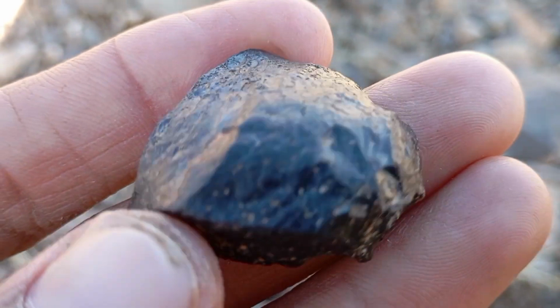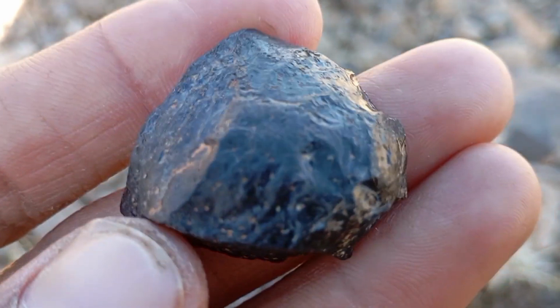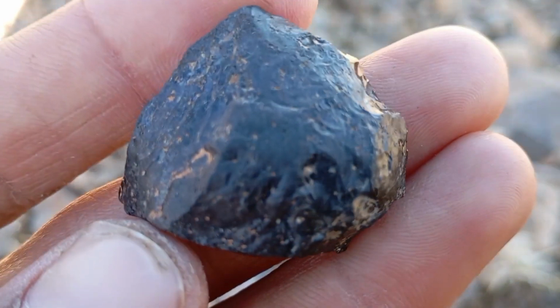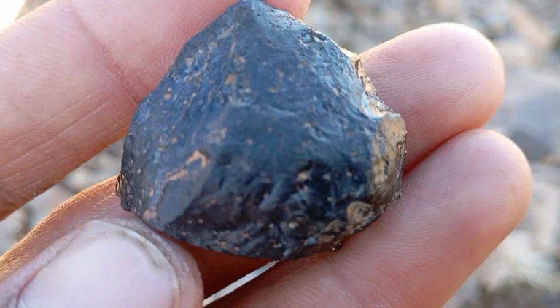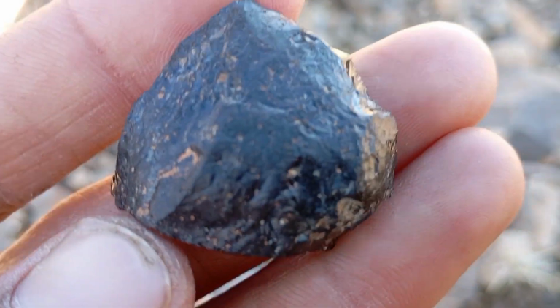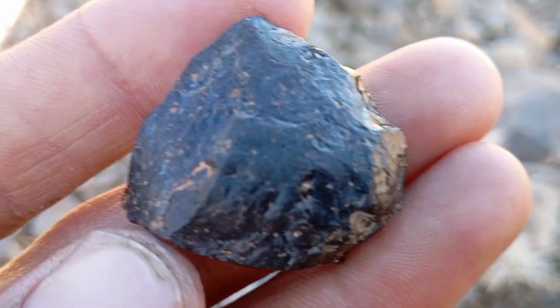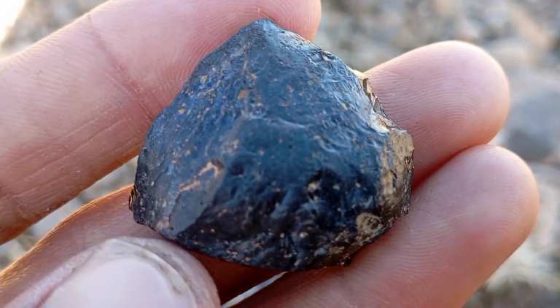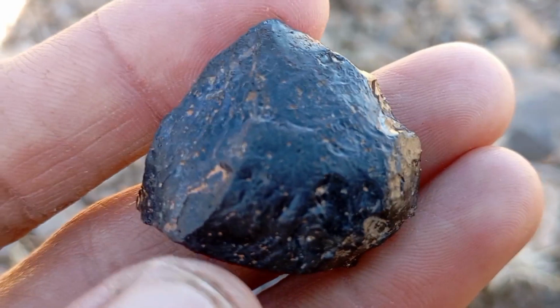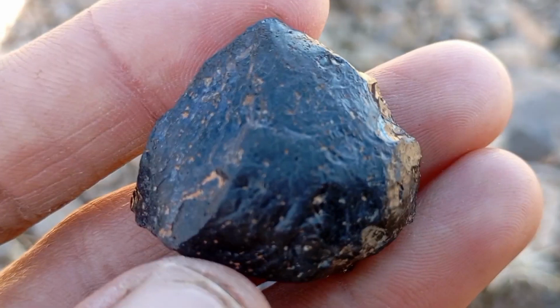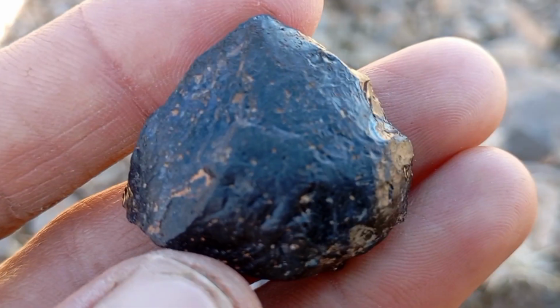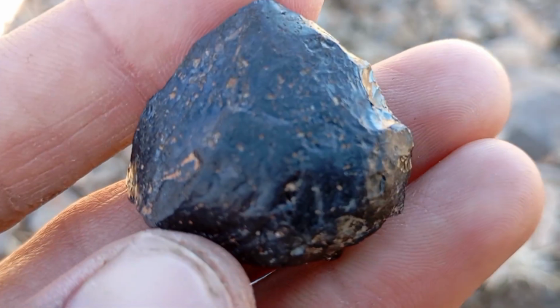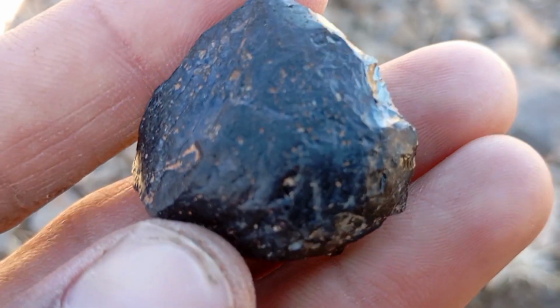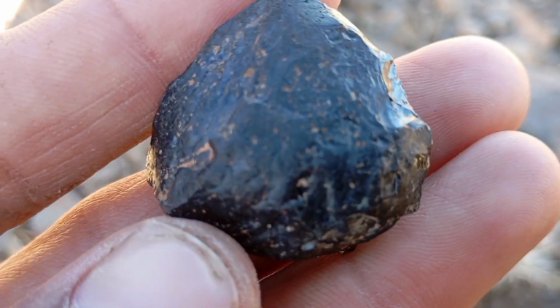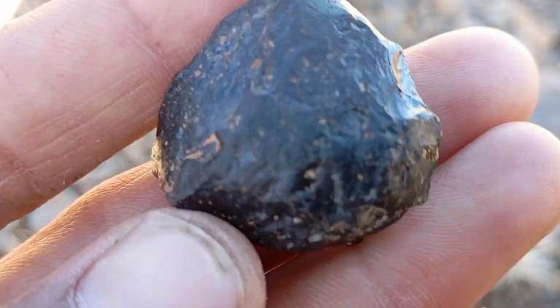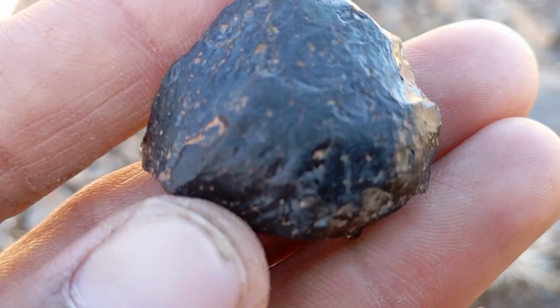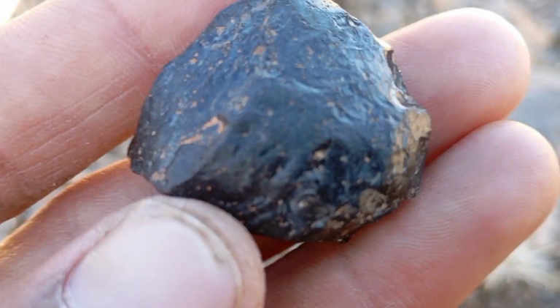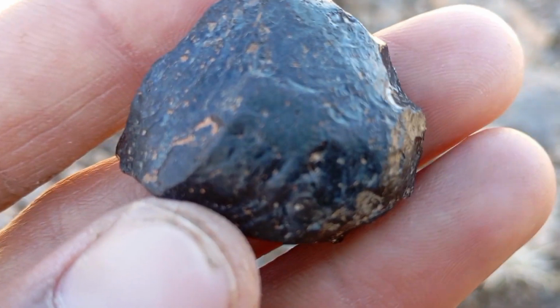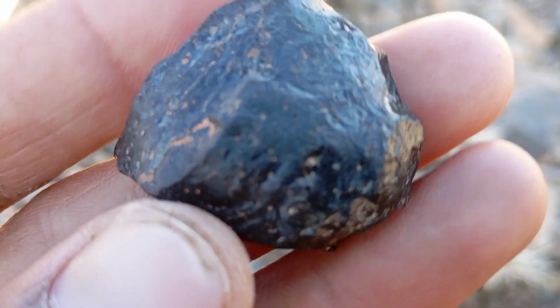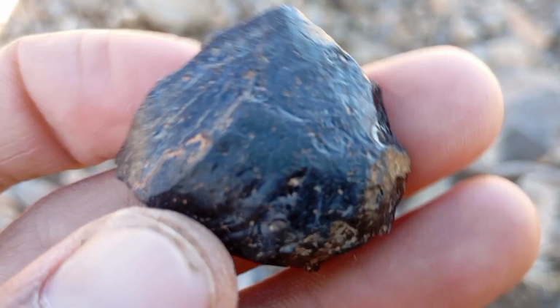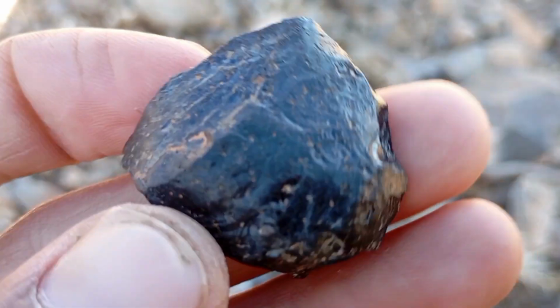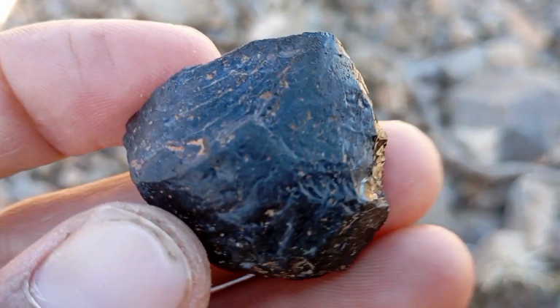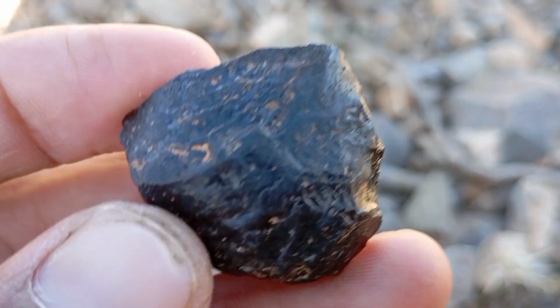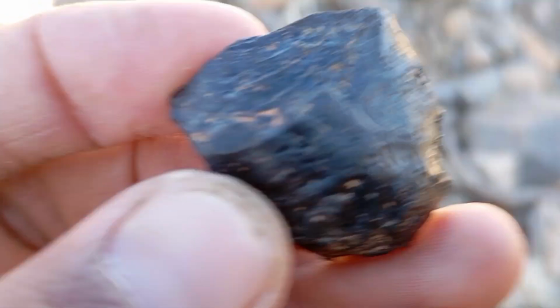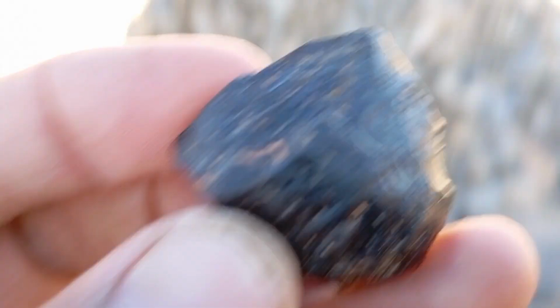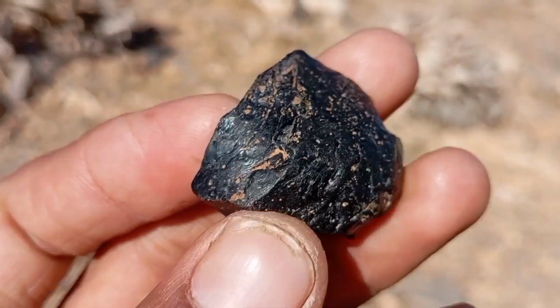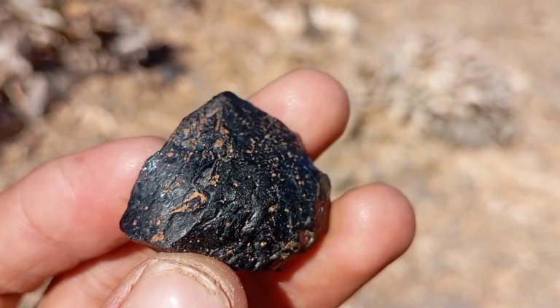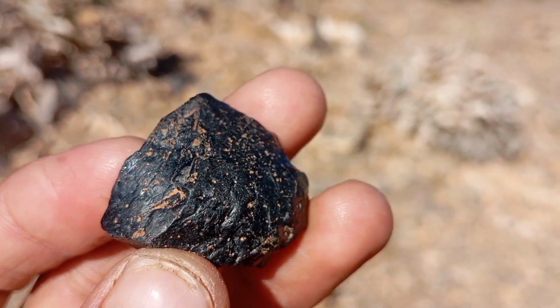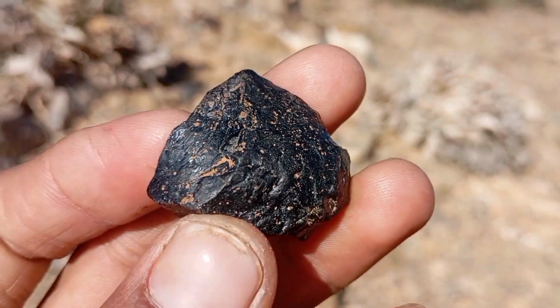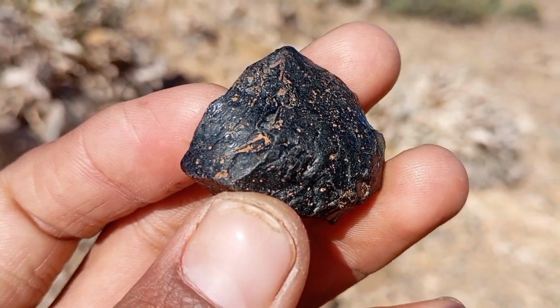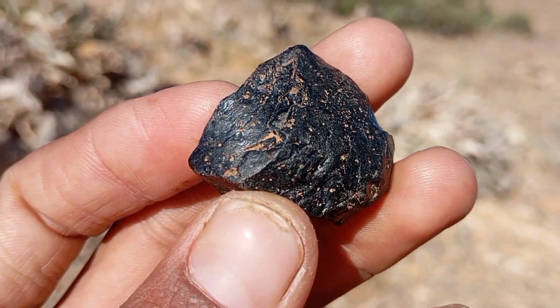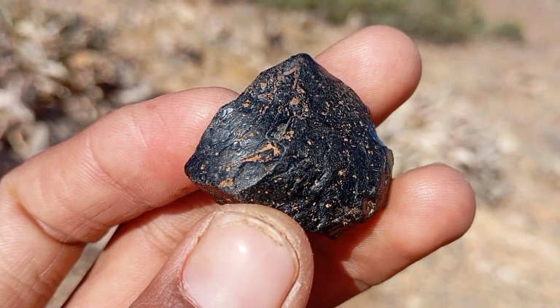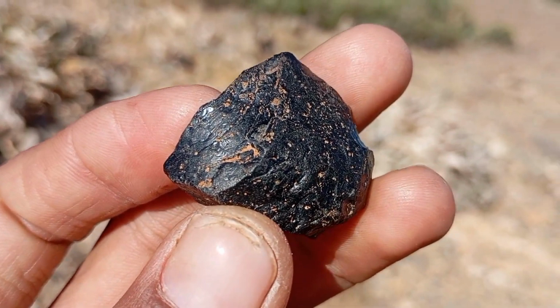To perform the transparency test at home, you will need a strong flashlight or phone LED light, a white sheet of paper, a dark room, and the black carbon diamond sample.